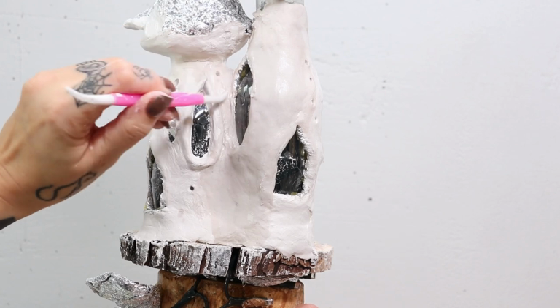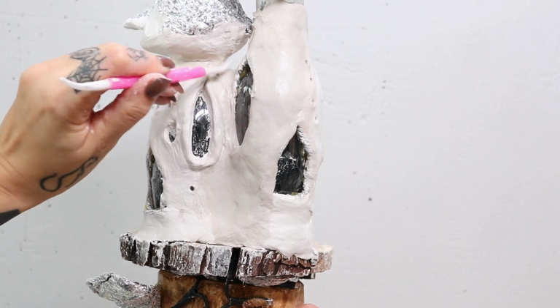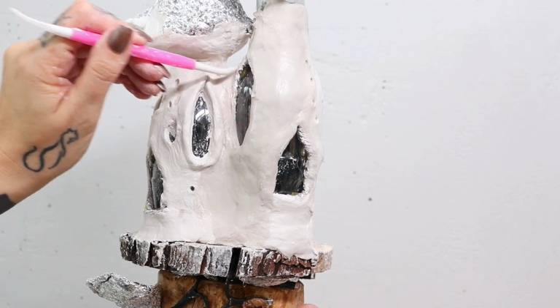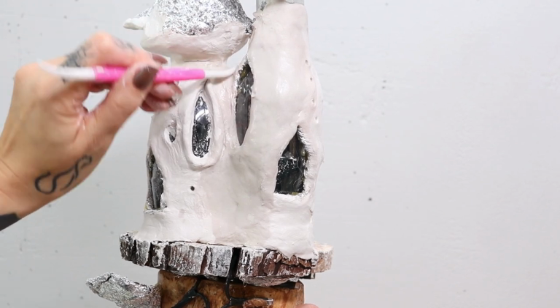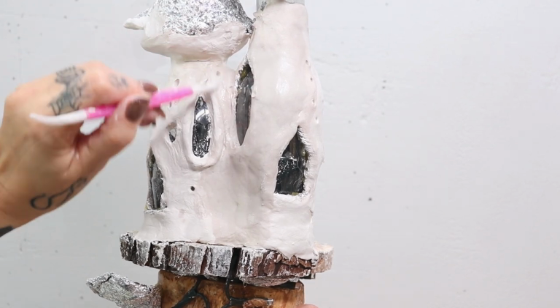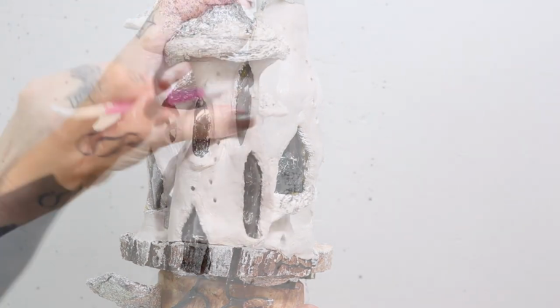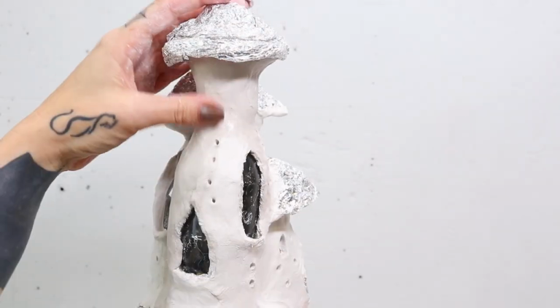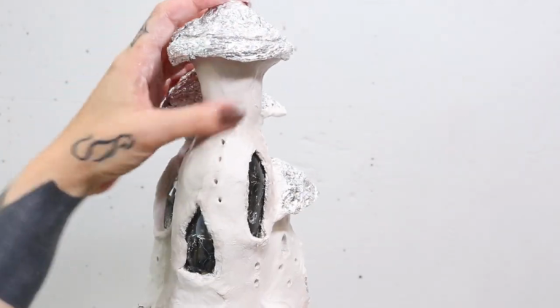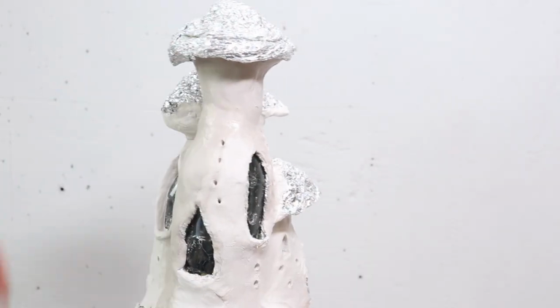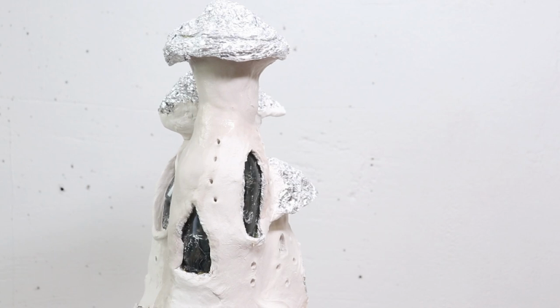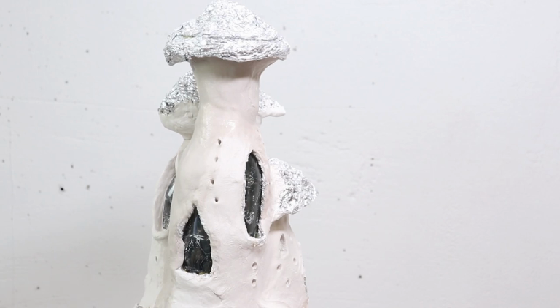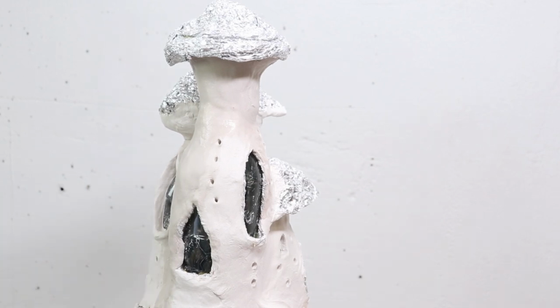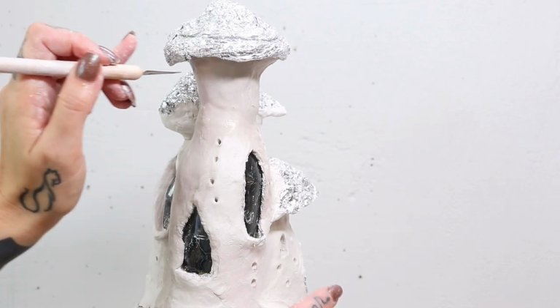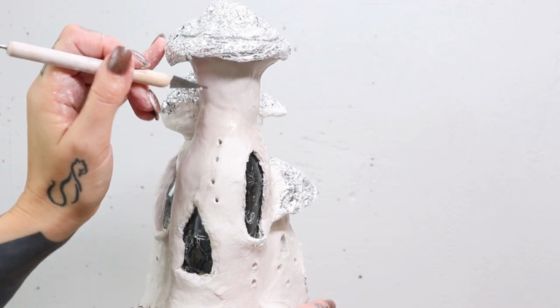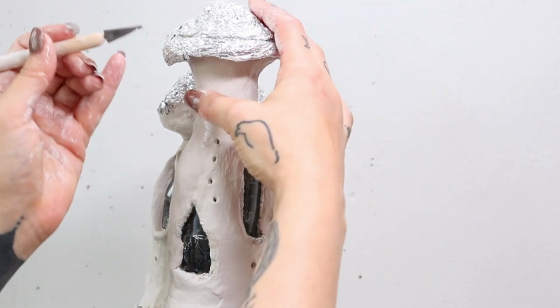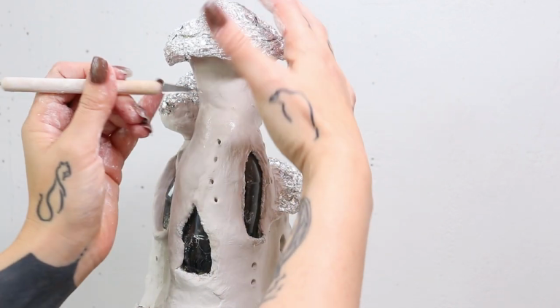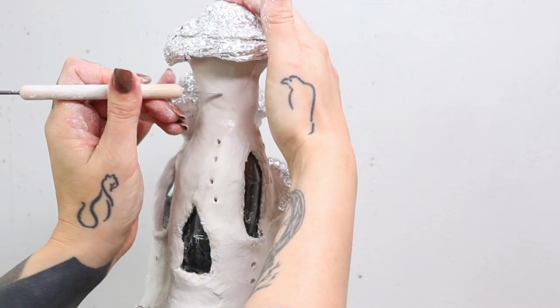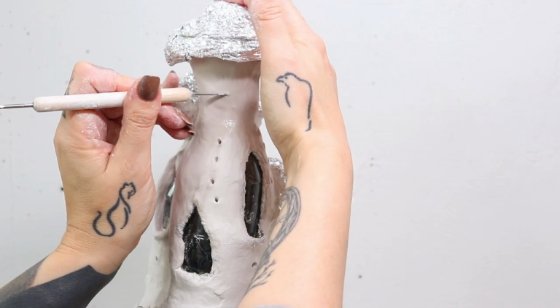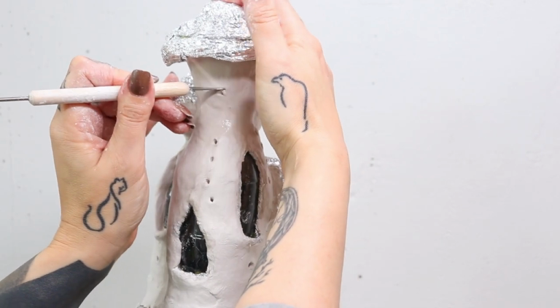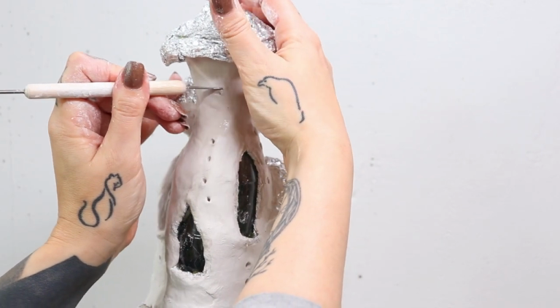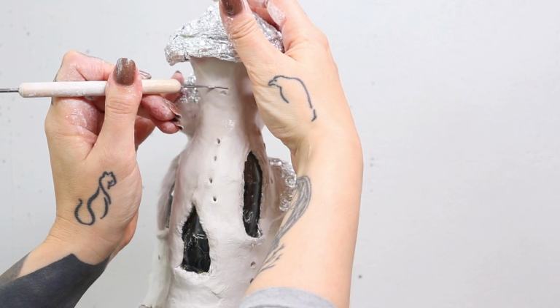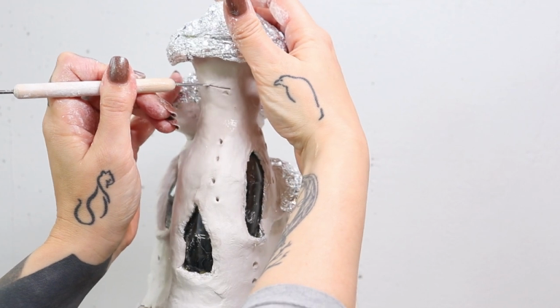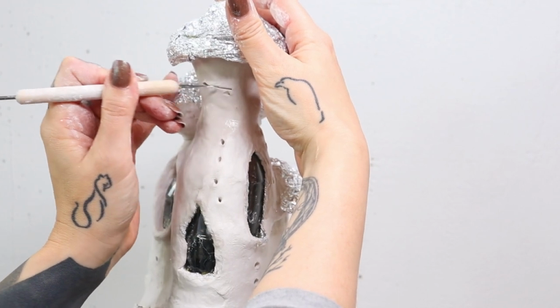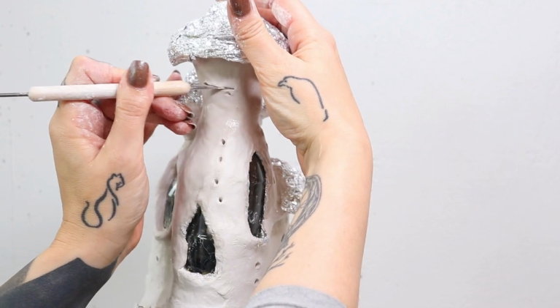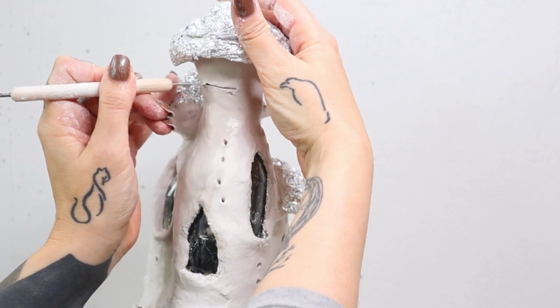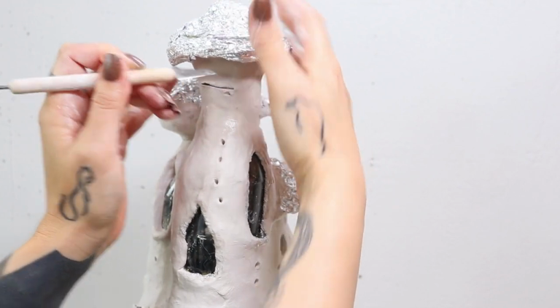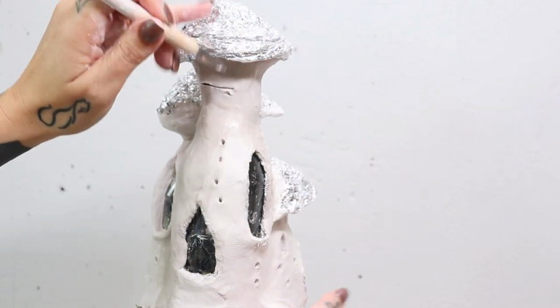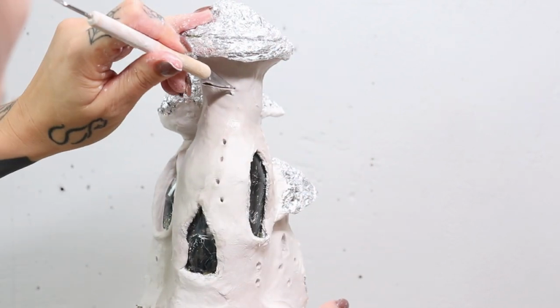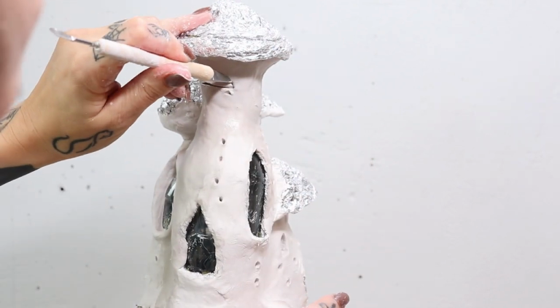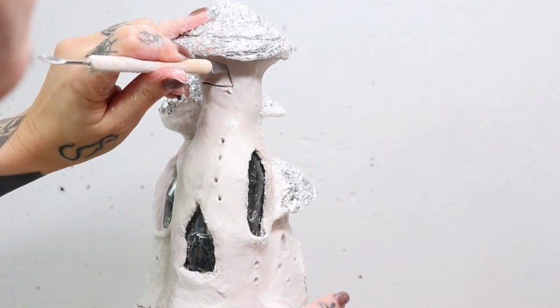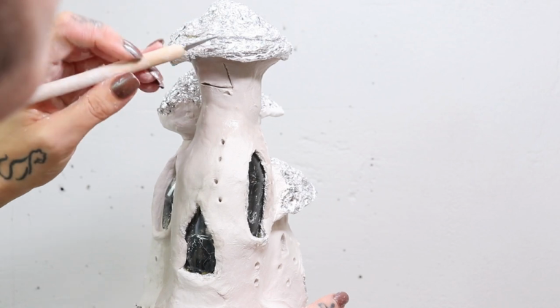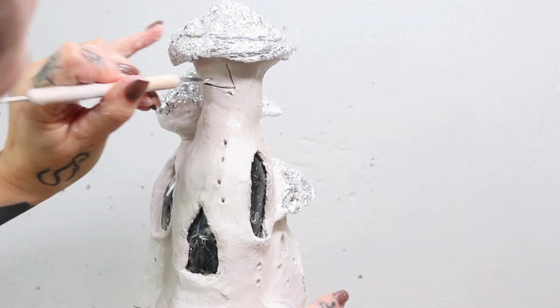And then it's just a matter of applying more clay, cutting out some extra windows, and just letting my creativity soar.